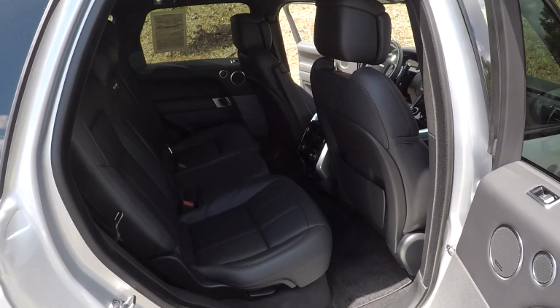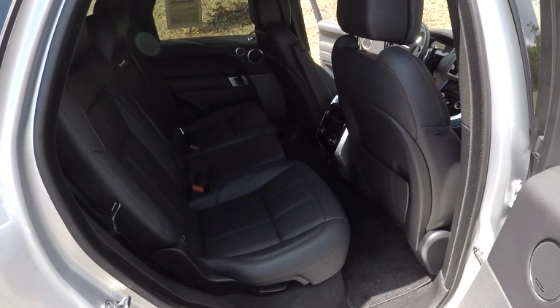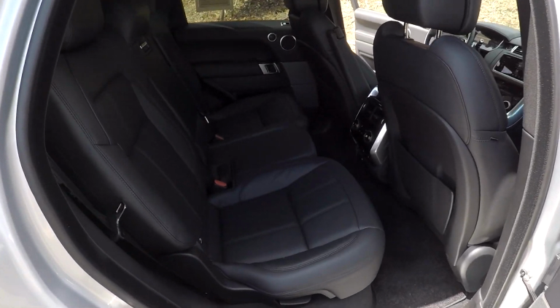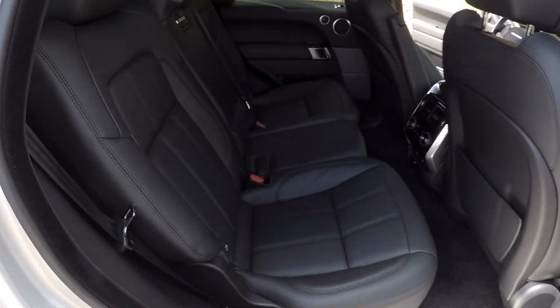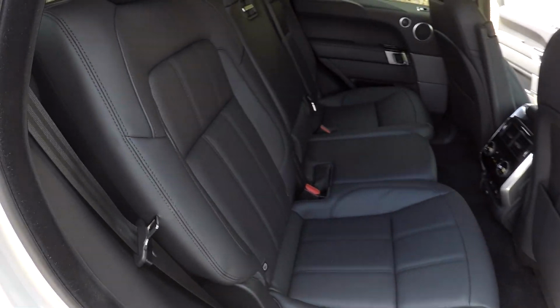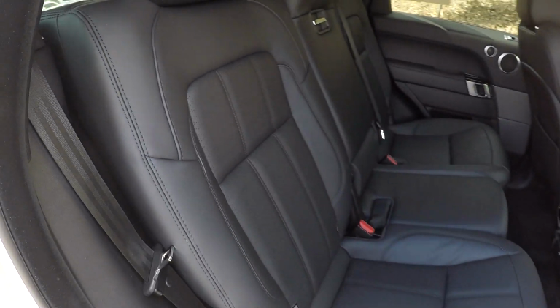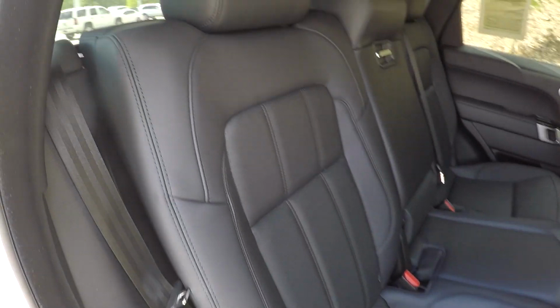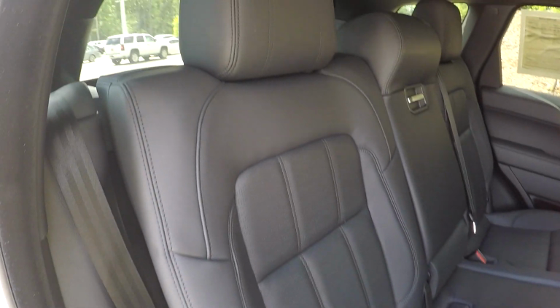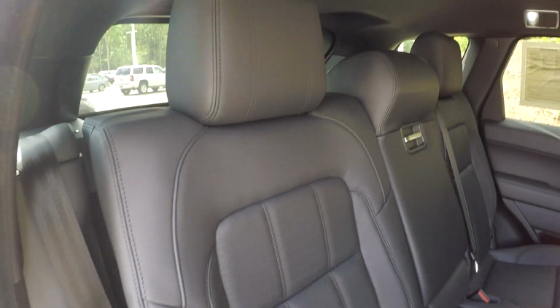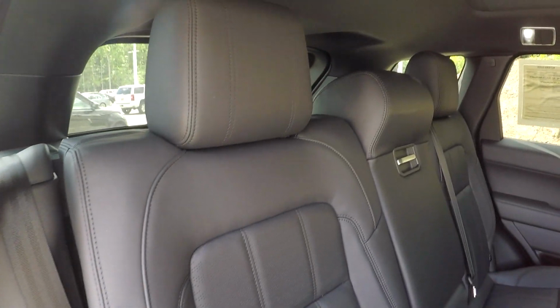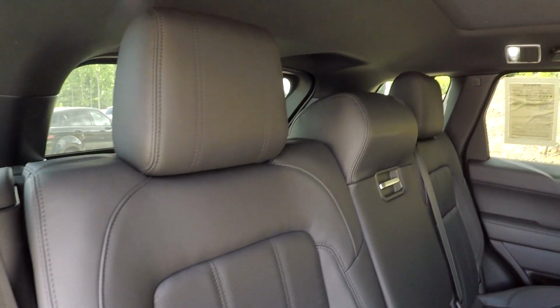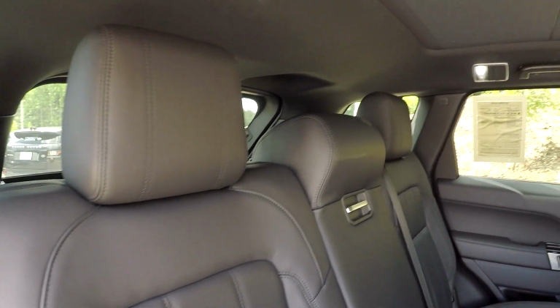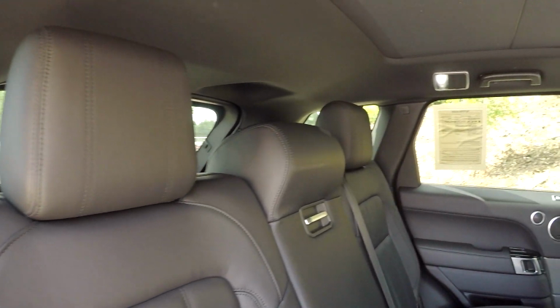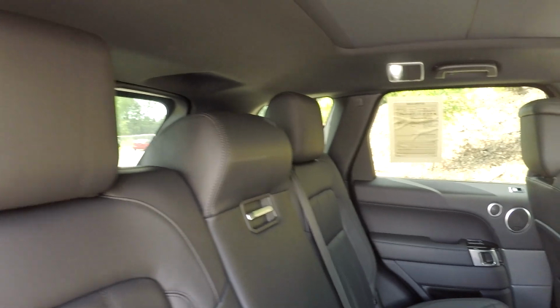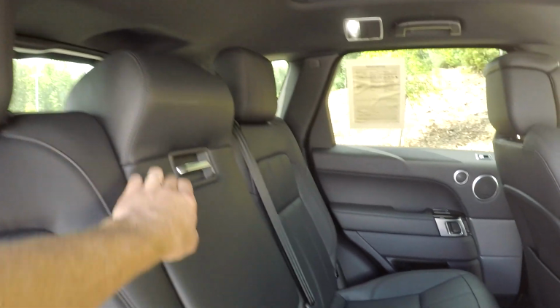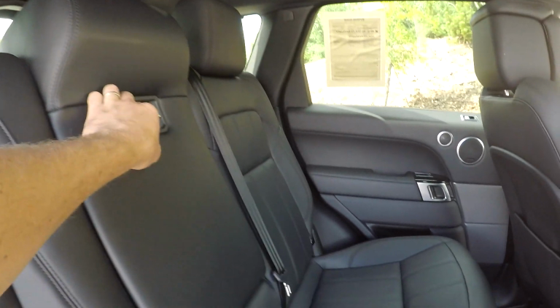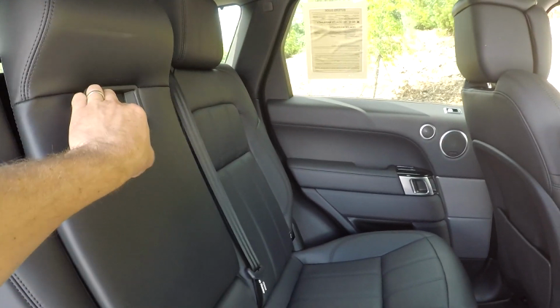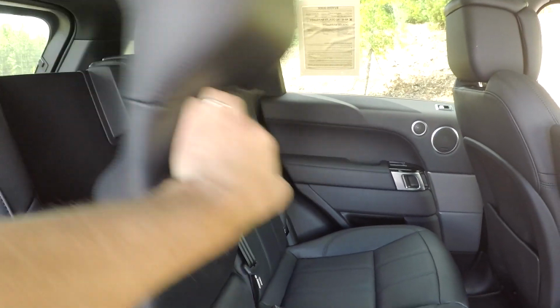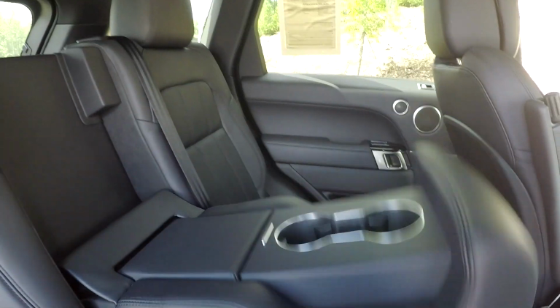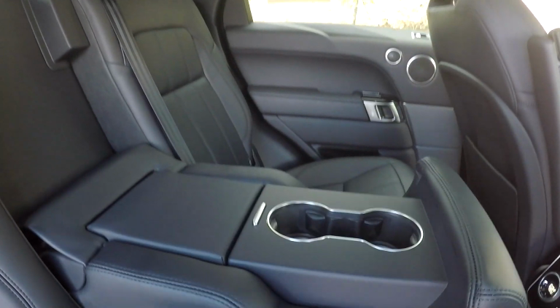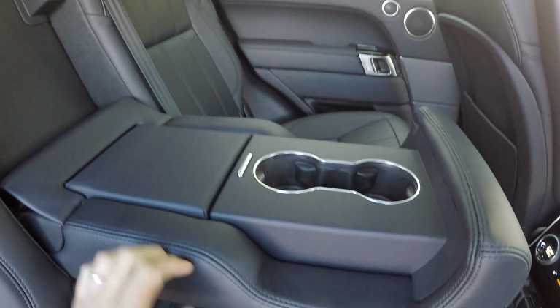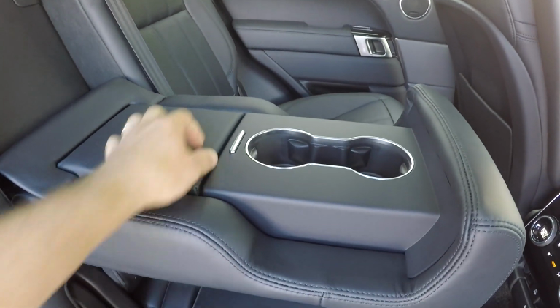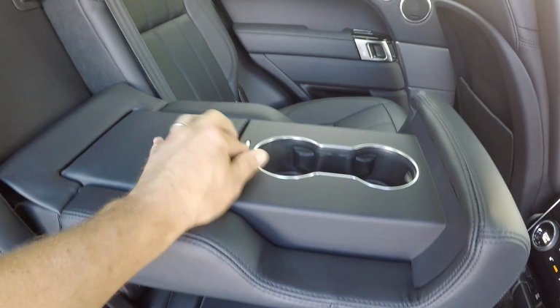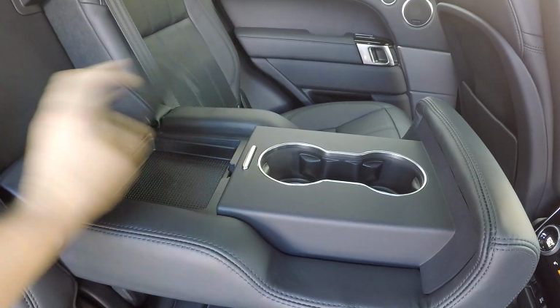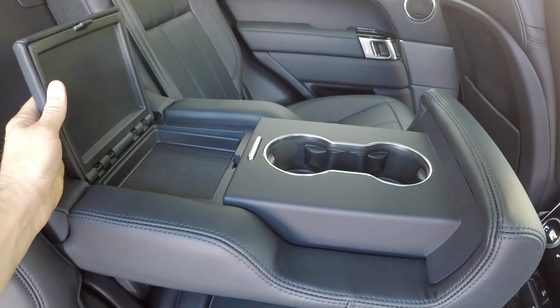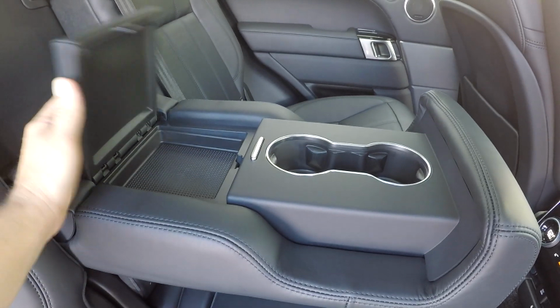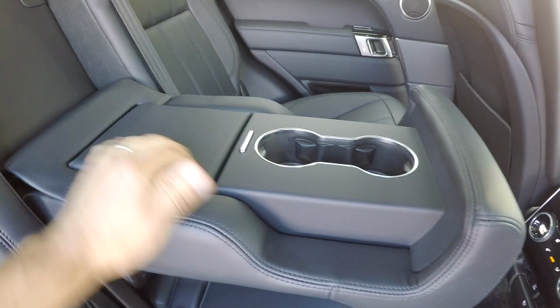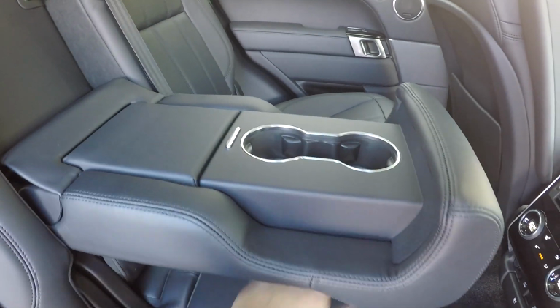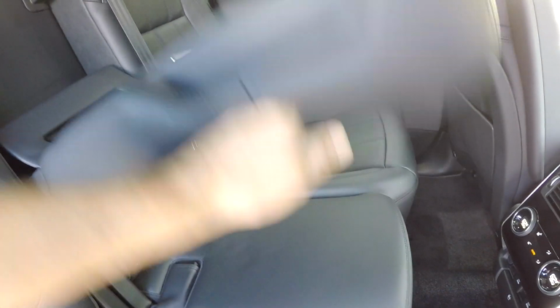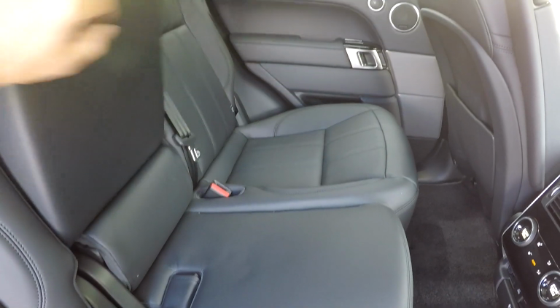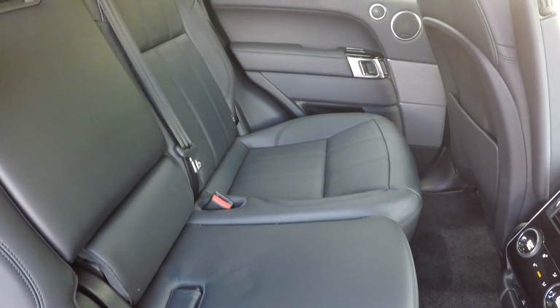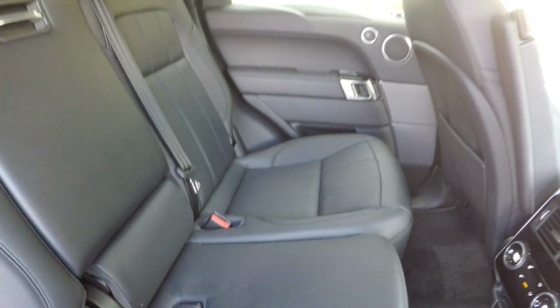One more look at the backseat, this time from the passenger side. Quick spin around — in the center we do have cup holders, as well as a little bit of additional storage in the center.